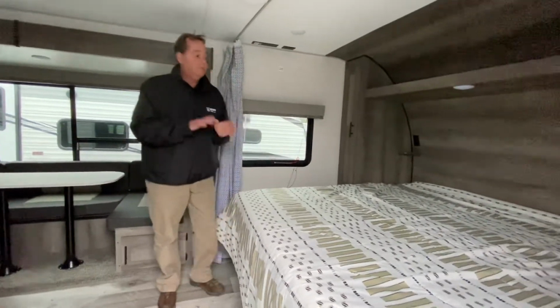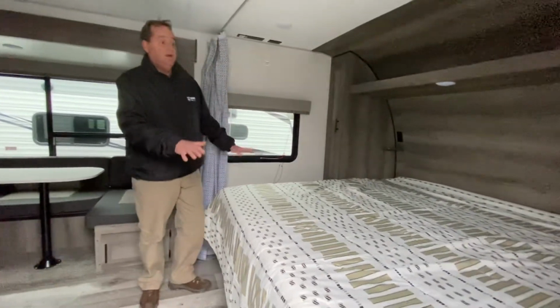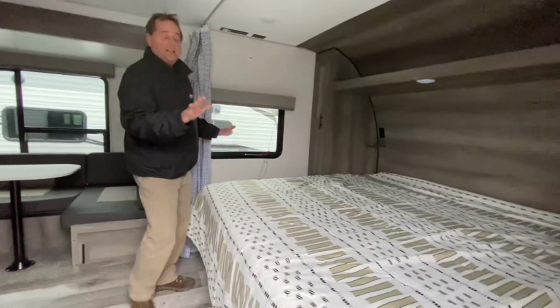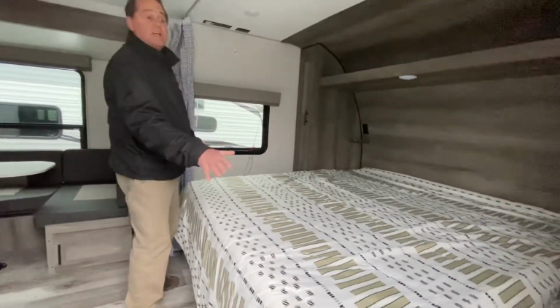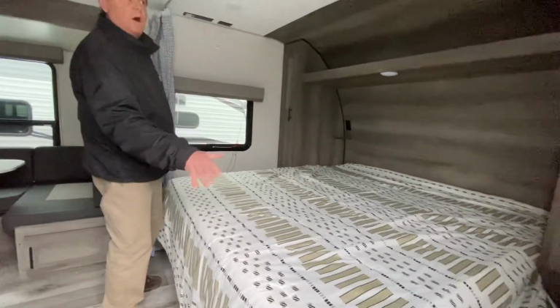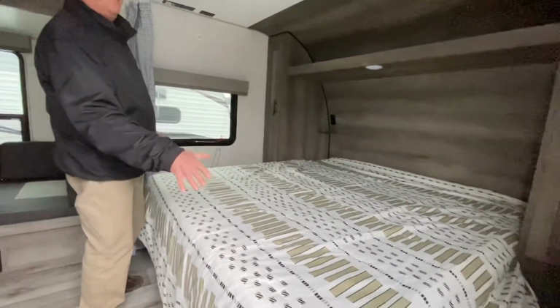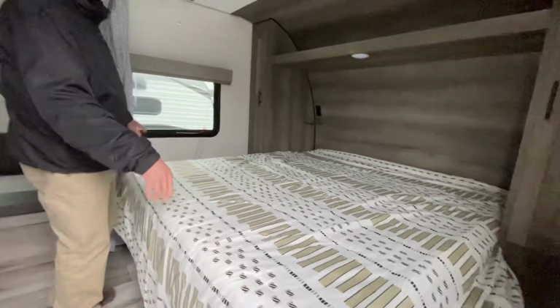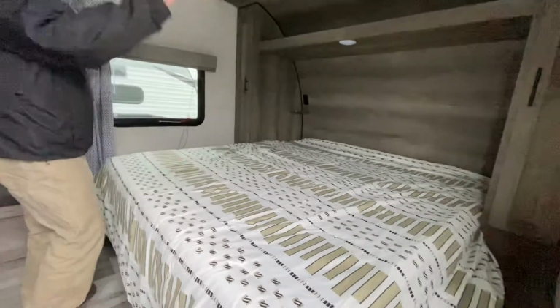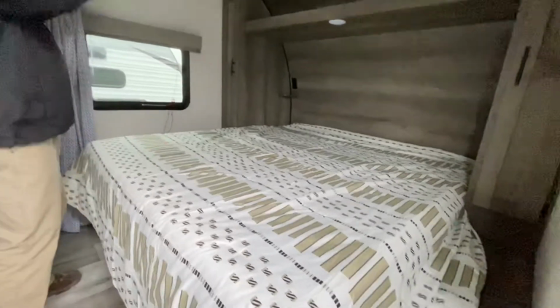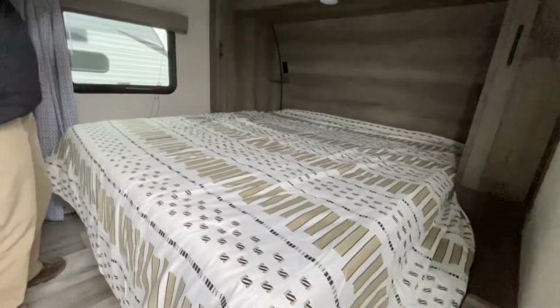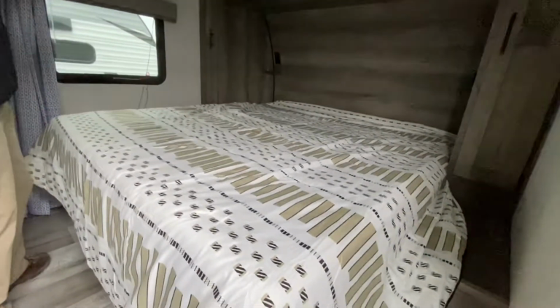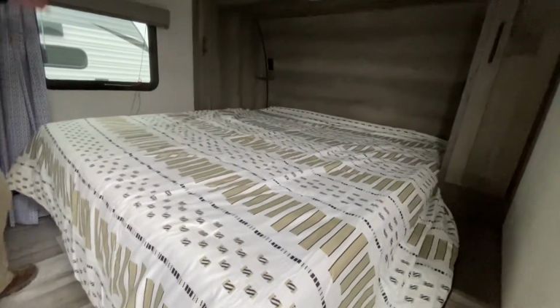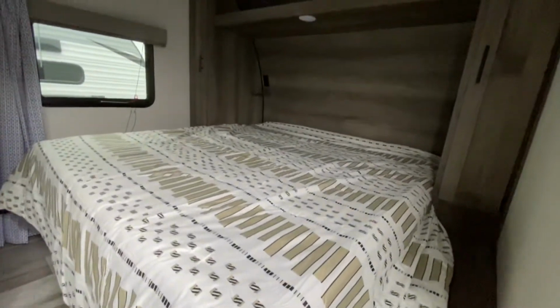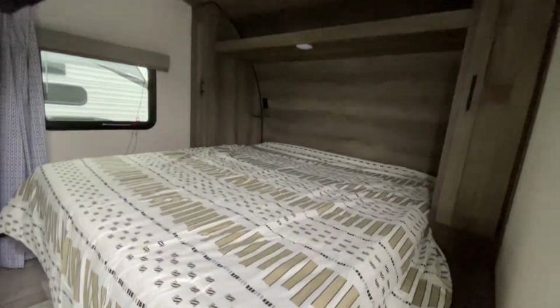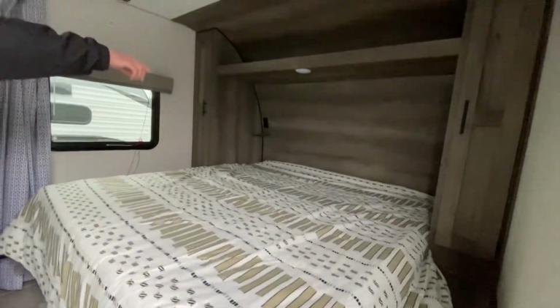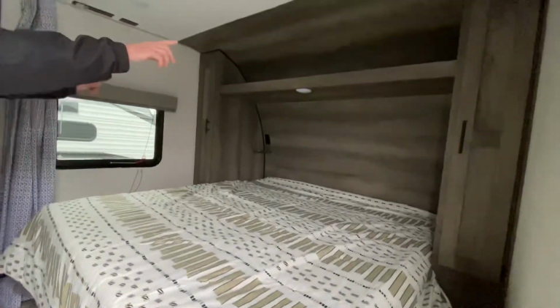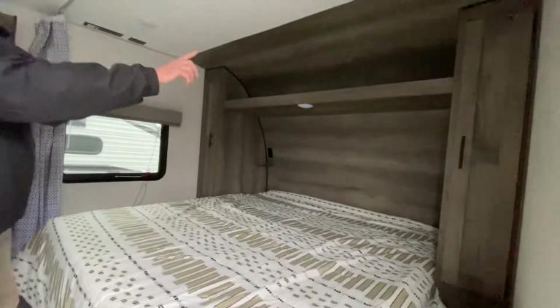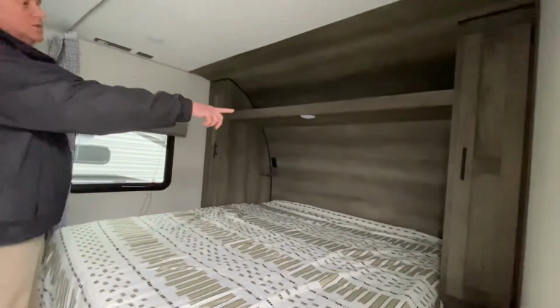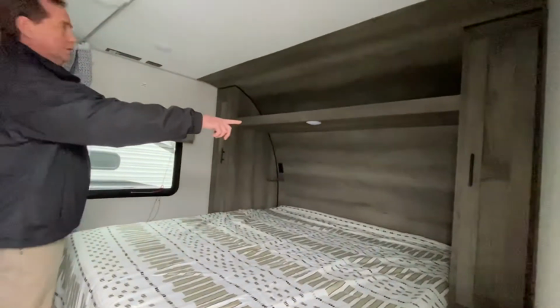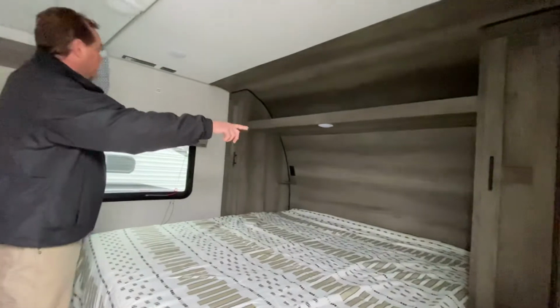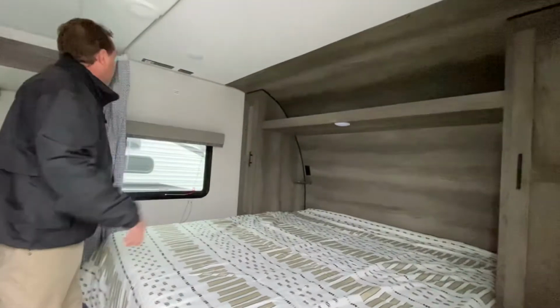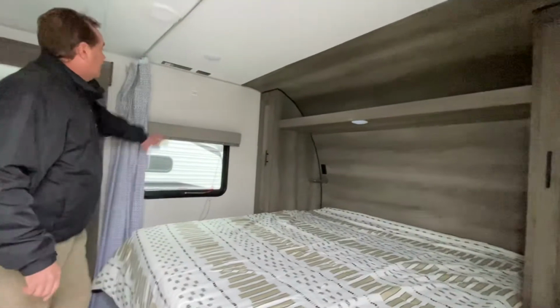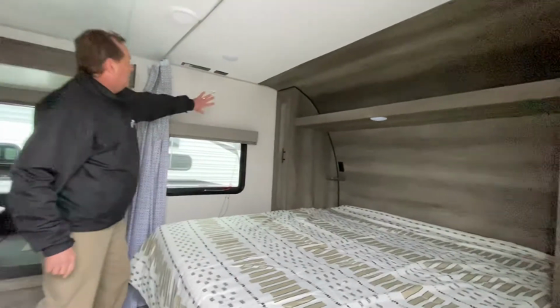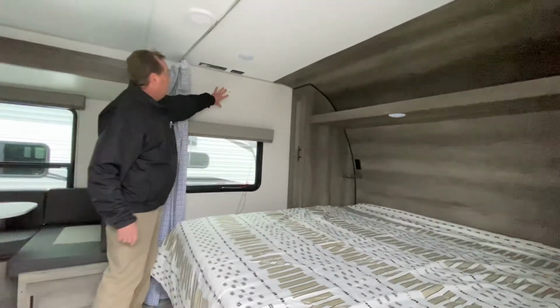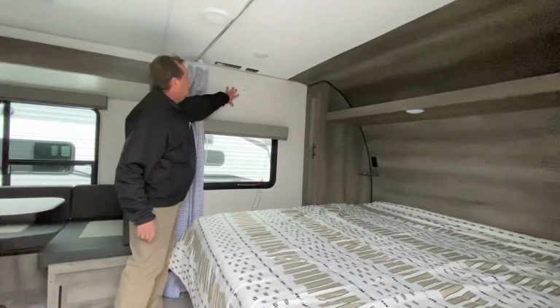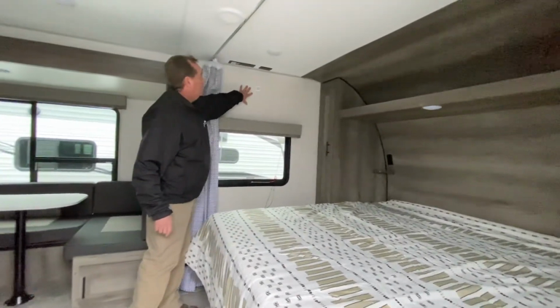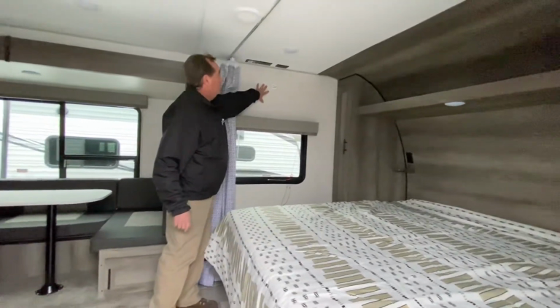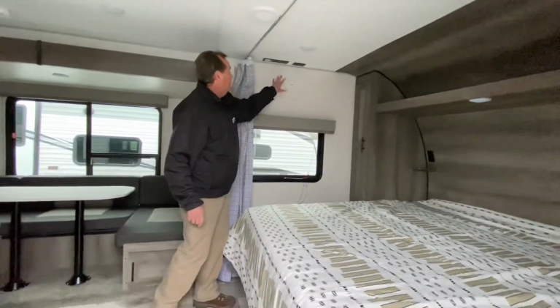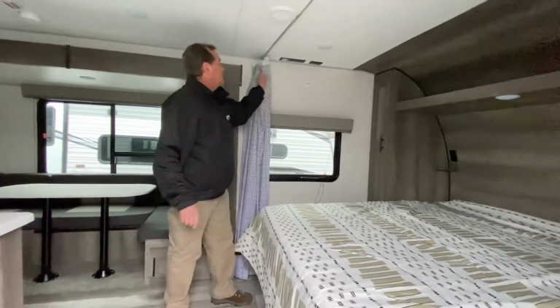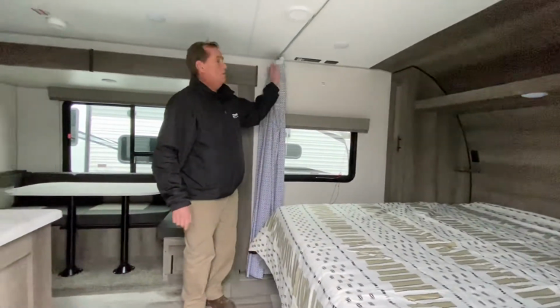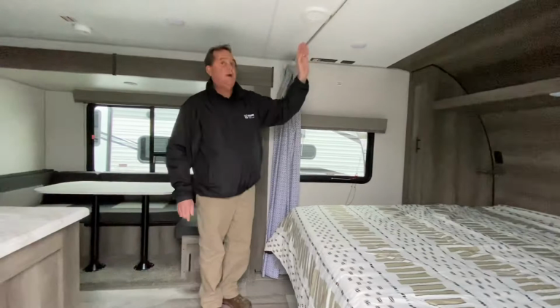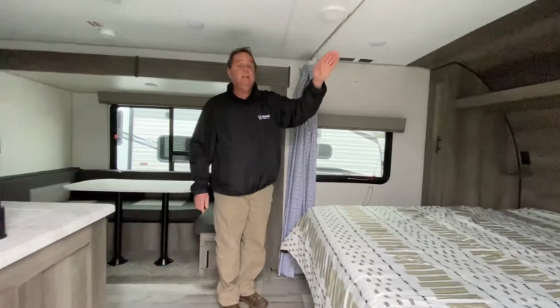At the front we've got the king-size walk-around bed. We've got storage on both sides of the bed and storage over top. We've also got a spot on both sides to charge your phones. Here we've got a spot where you can actually mount a TV if you want in the bedroom. This slides across for privacy in the evening.